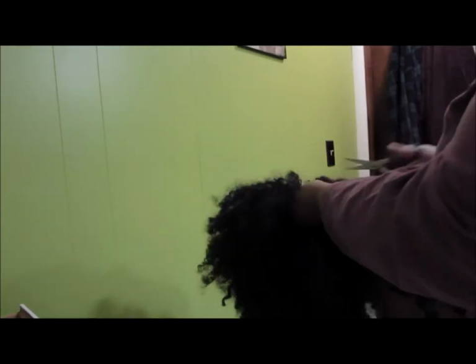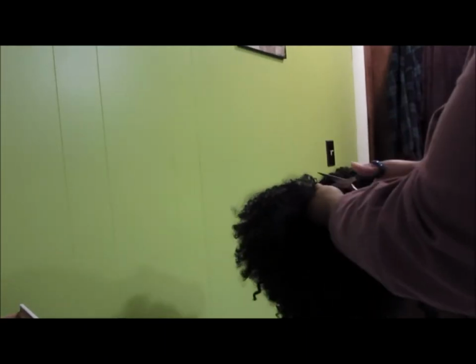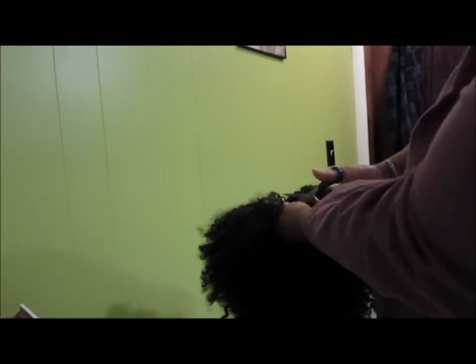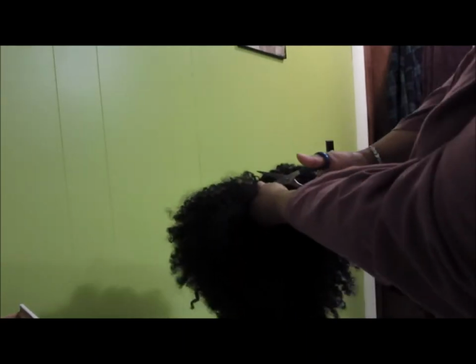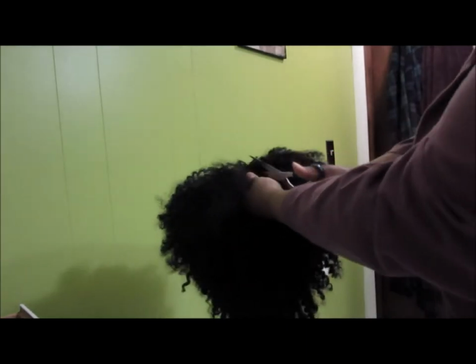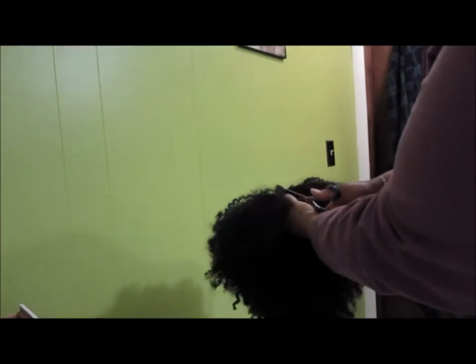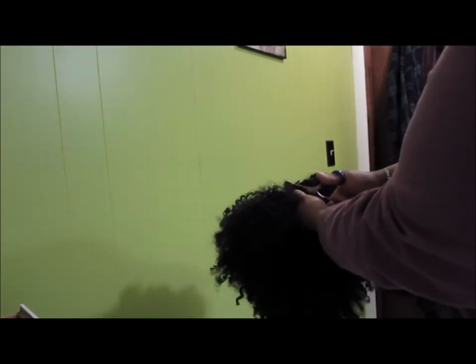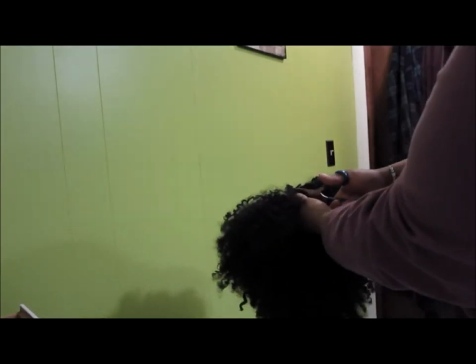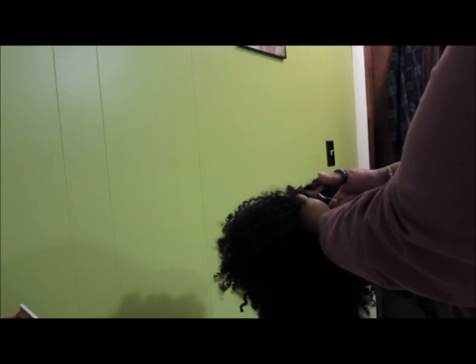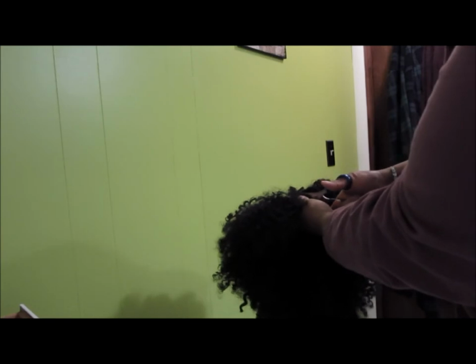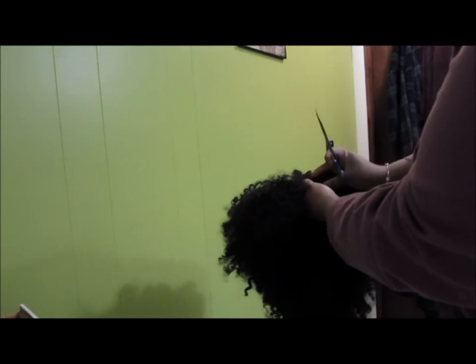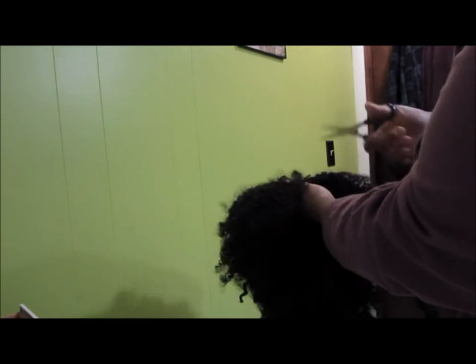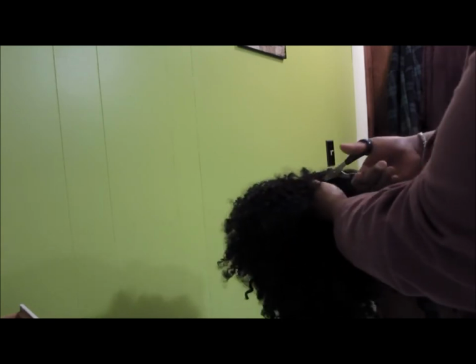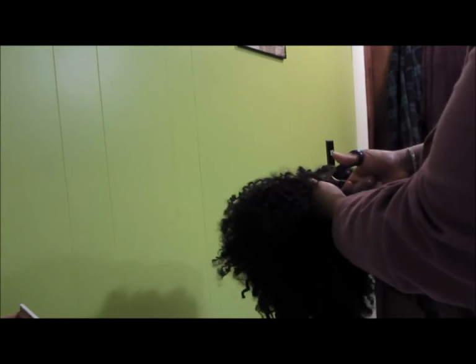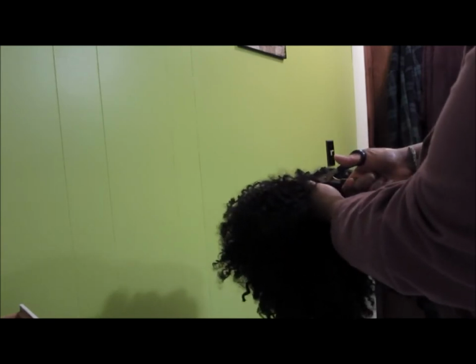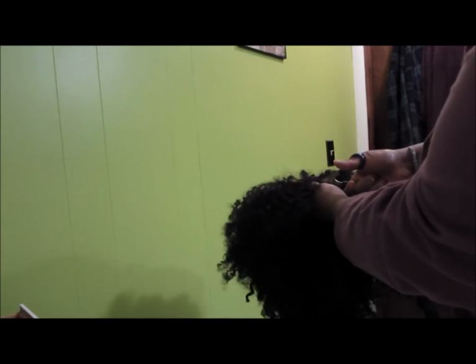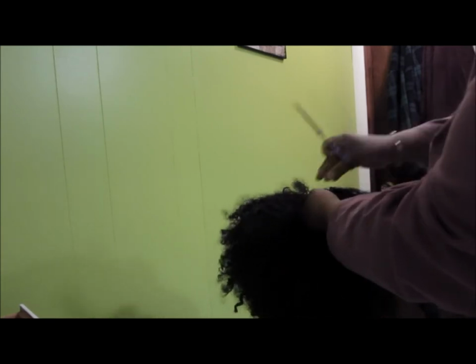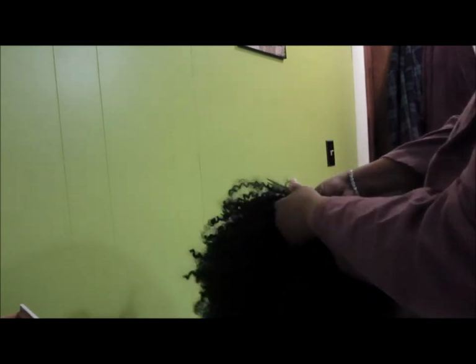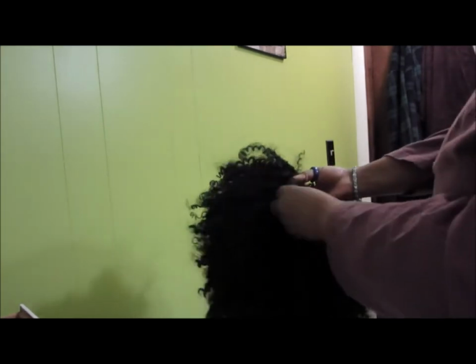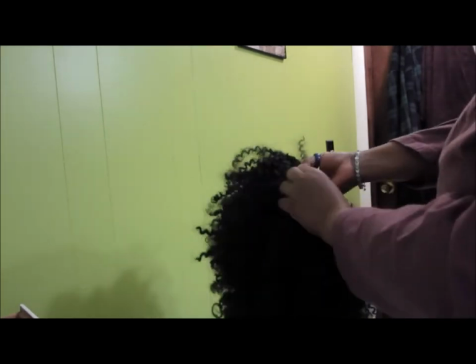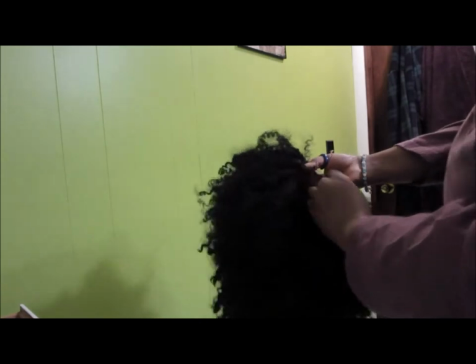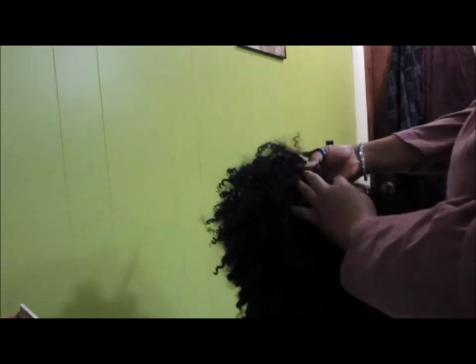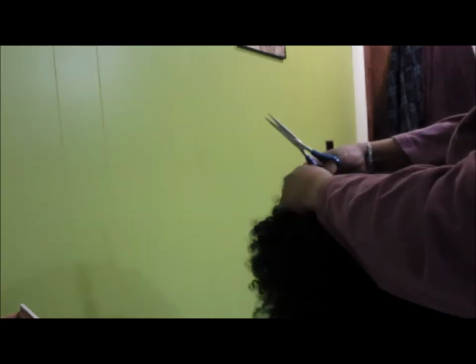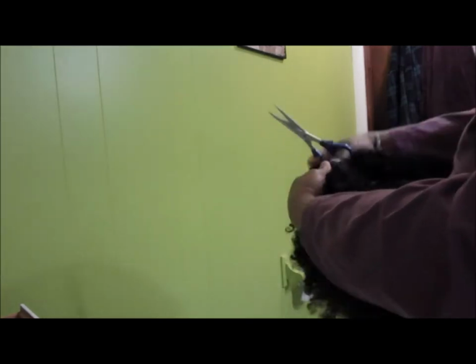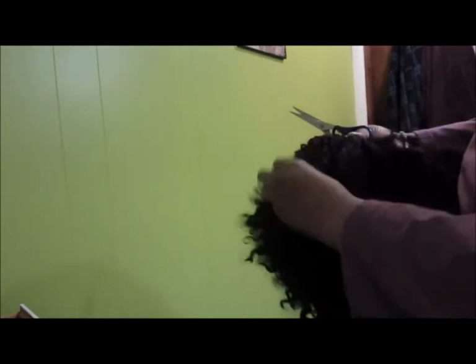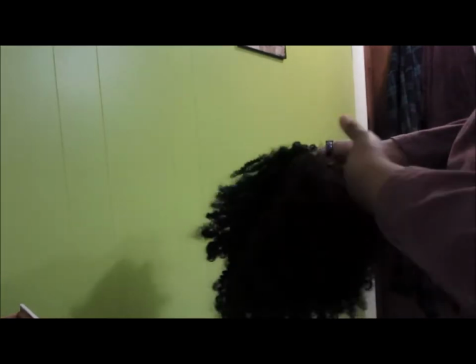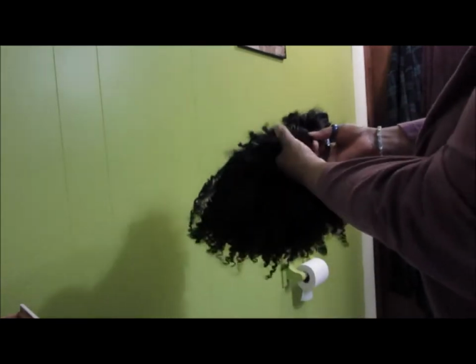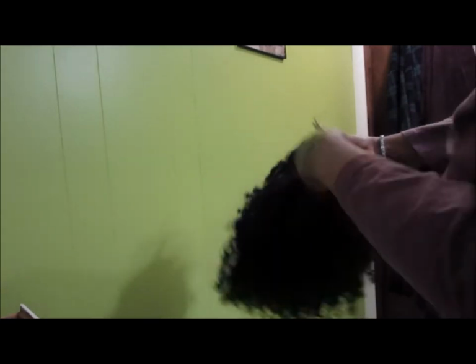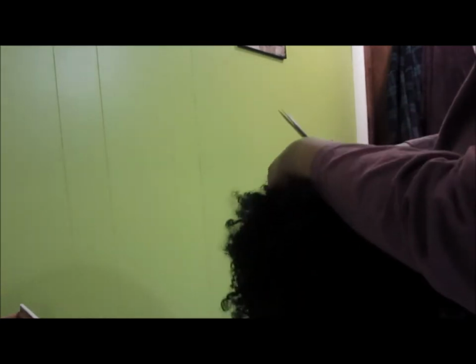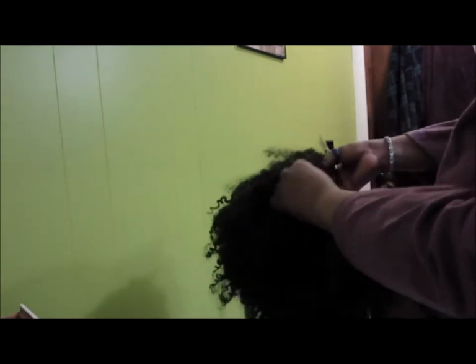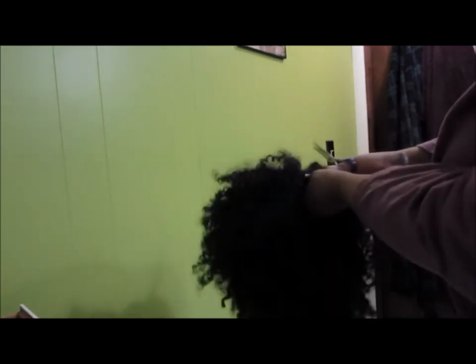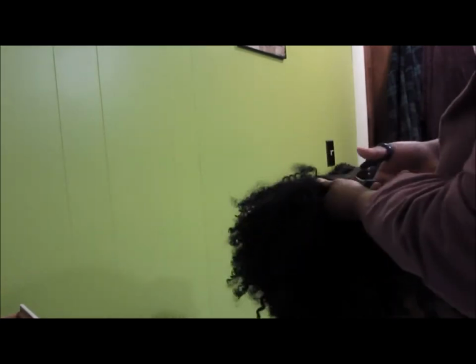Hey guys, thanks for stopping through. Welcome back to the channel — if you haven't done so already, join the family and subscribe. Today I felt like playing in some hair; my nerves were on edge, so I grabbed my Tony Daly Gabrielle unit and started playing around with it.